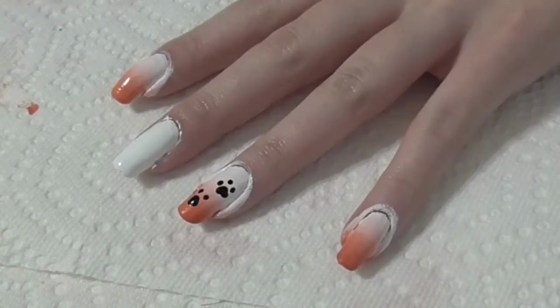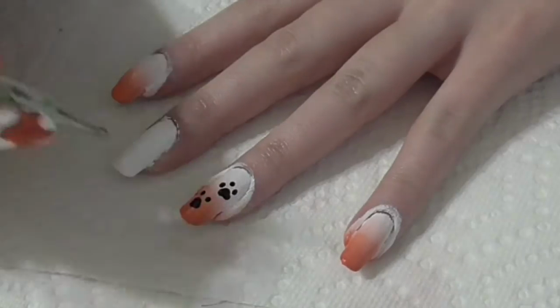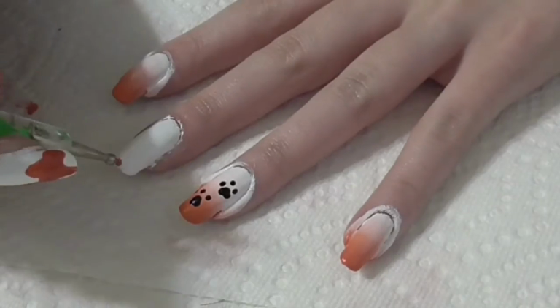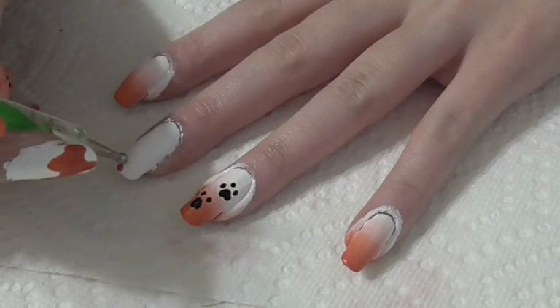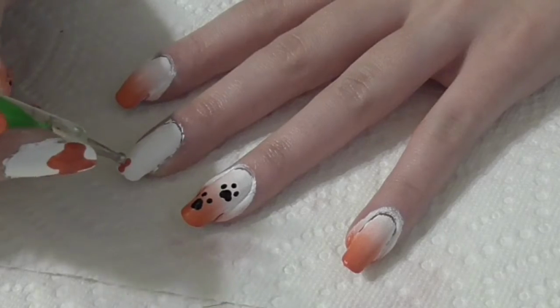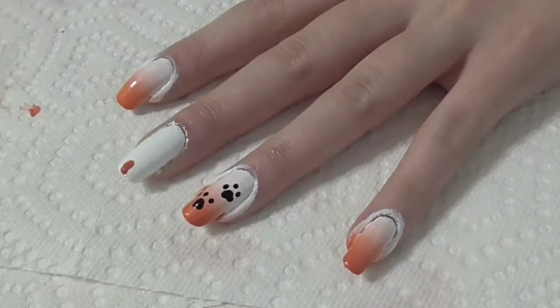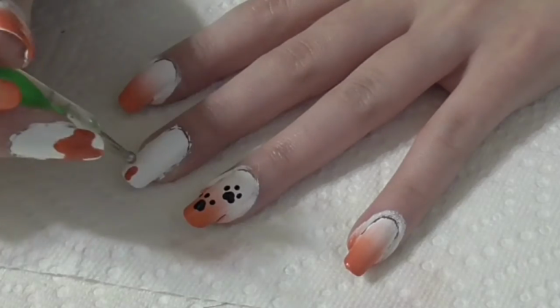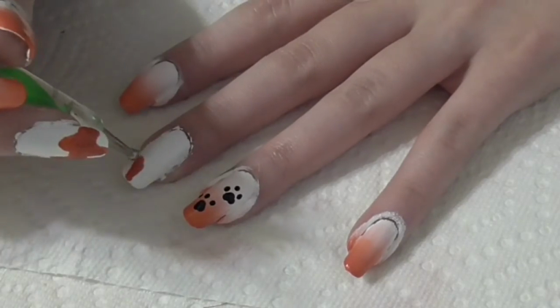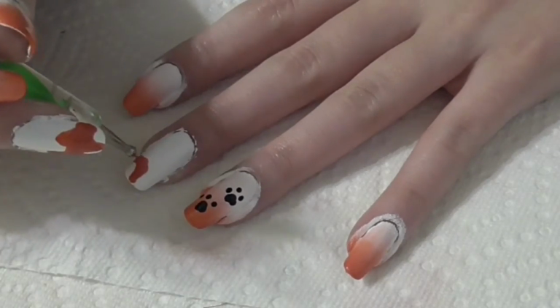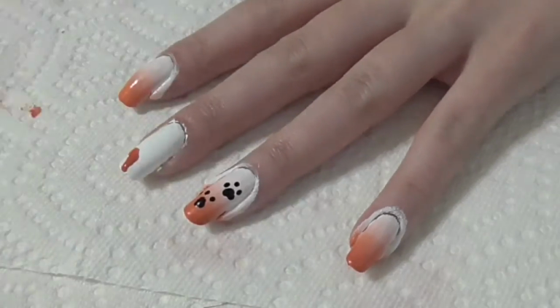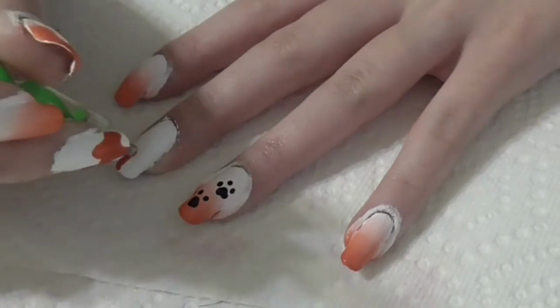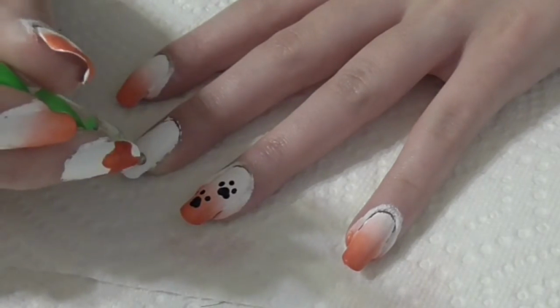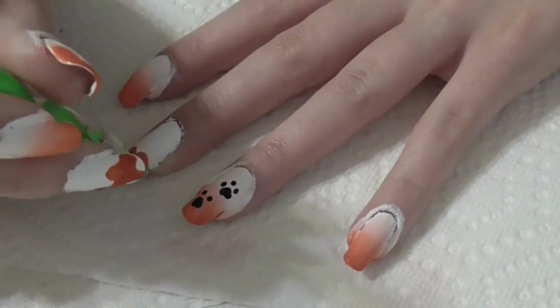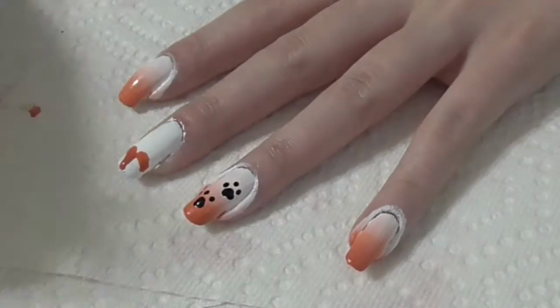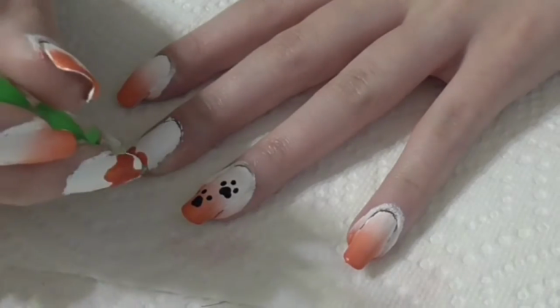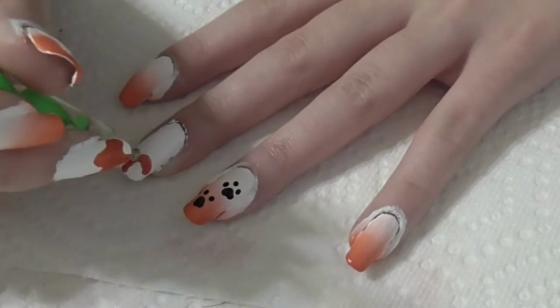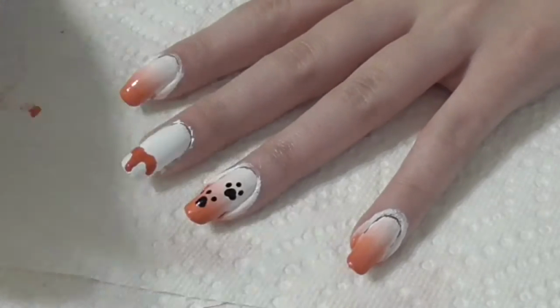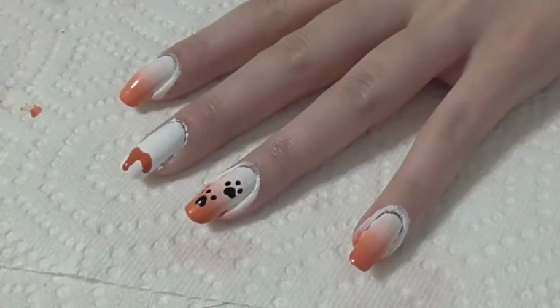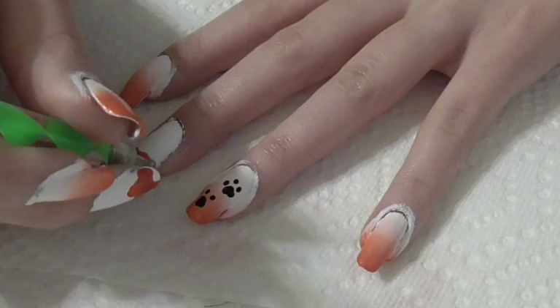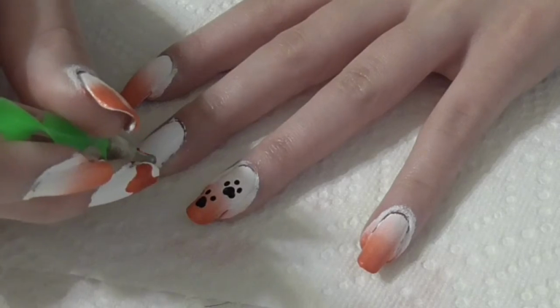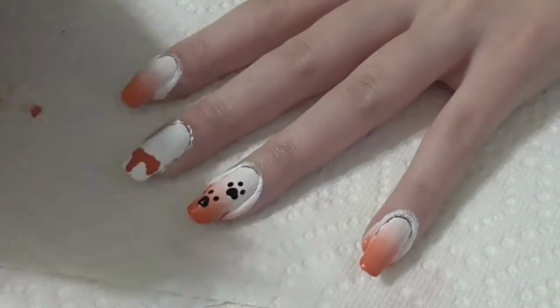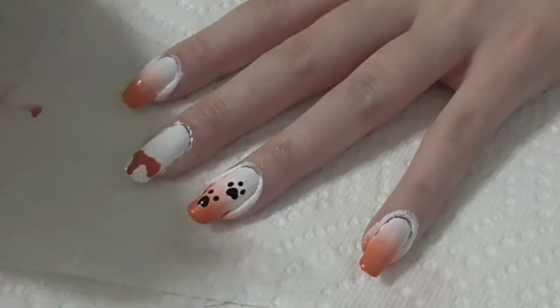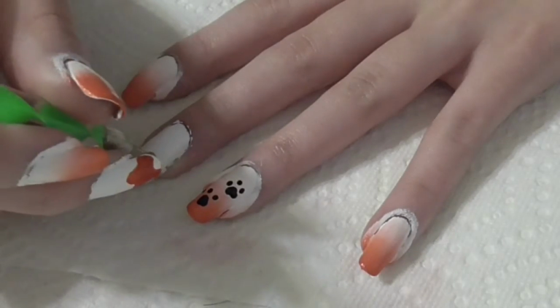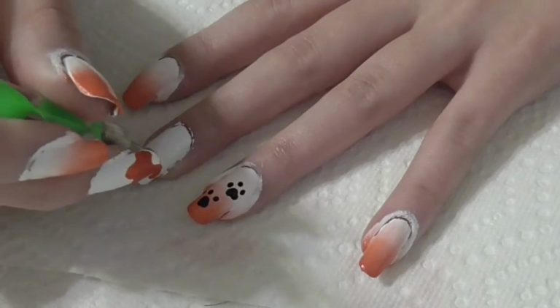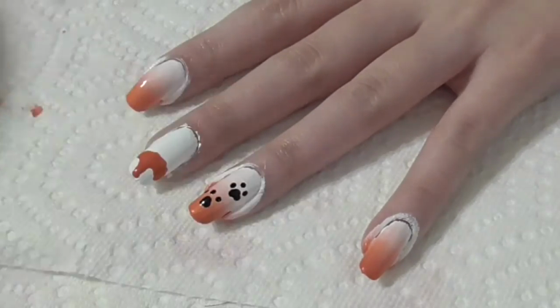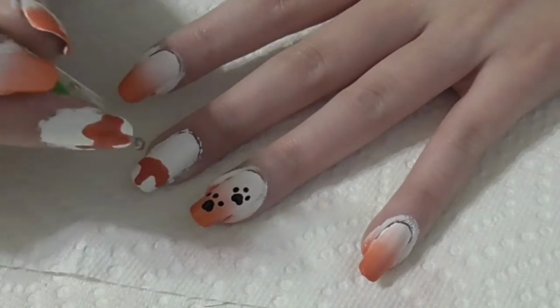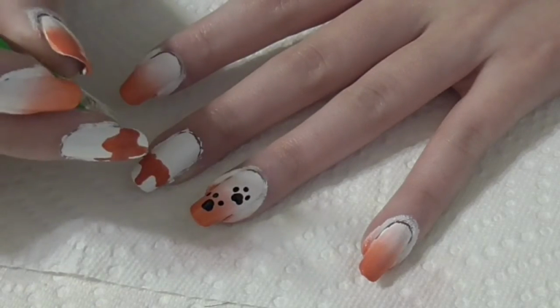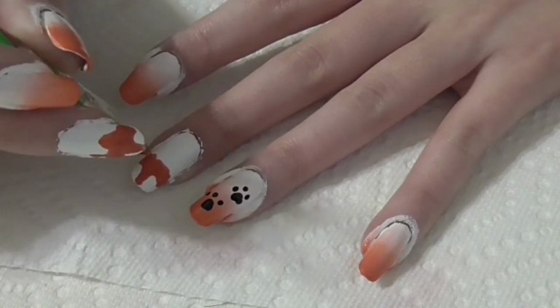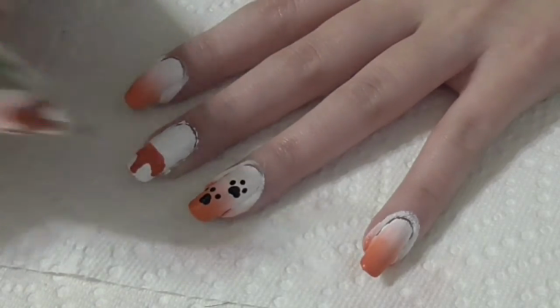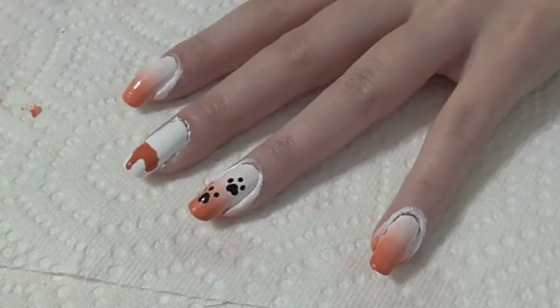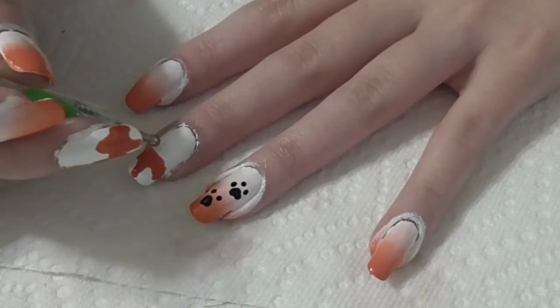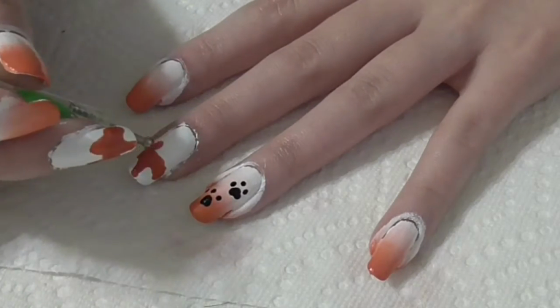On your middle finger, put a dot of orange polish in the center of the tip. Next, paint an arch coming out on both sides and try to make them symmetrical. Add two triangle ears too.